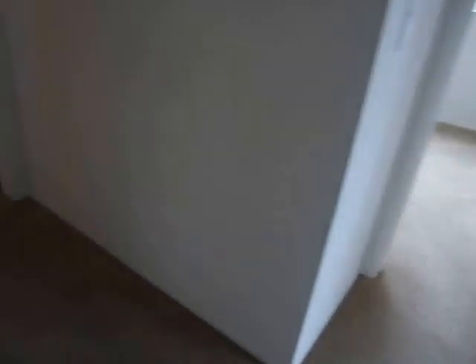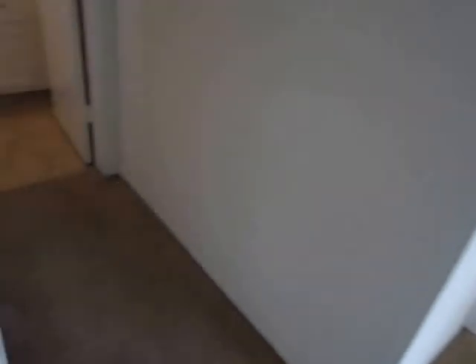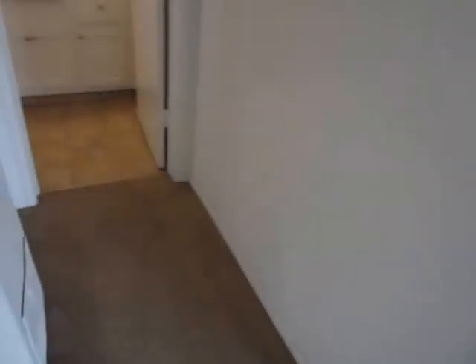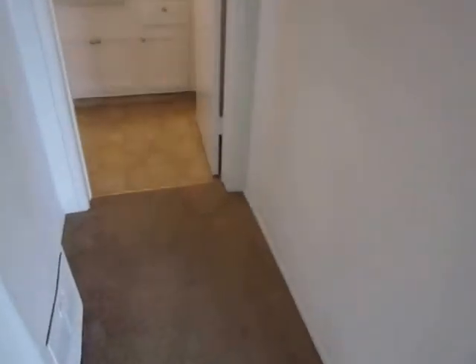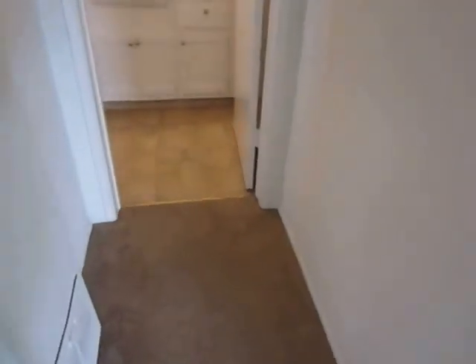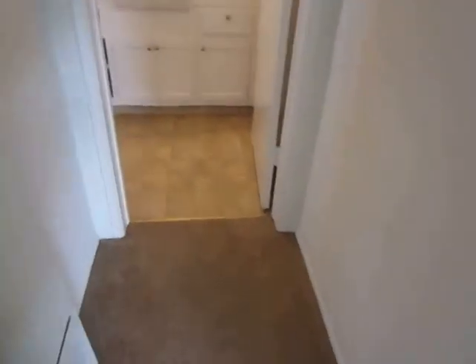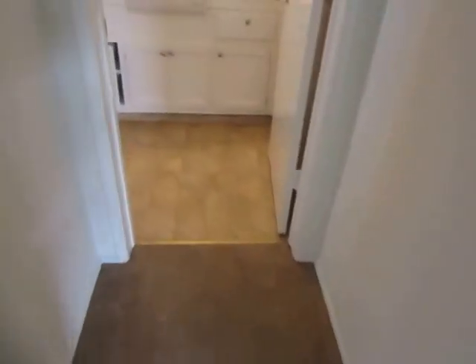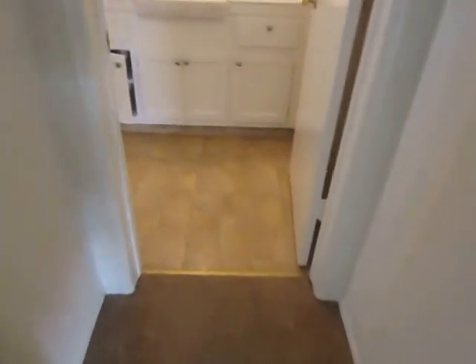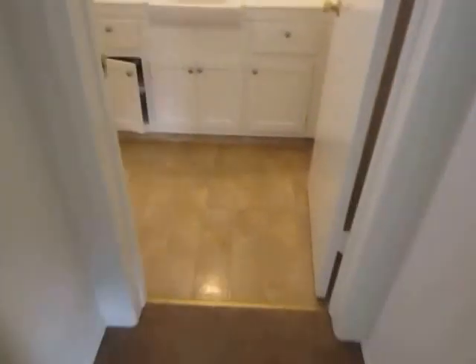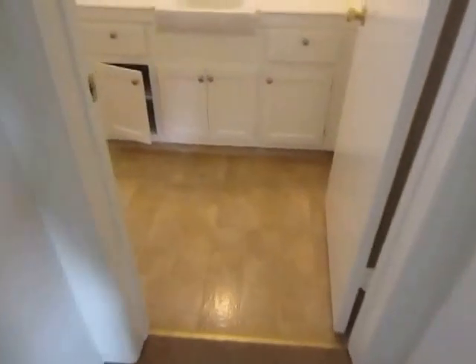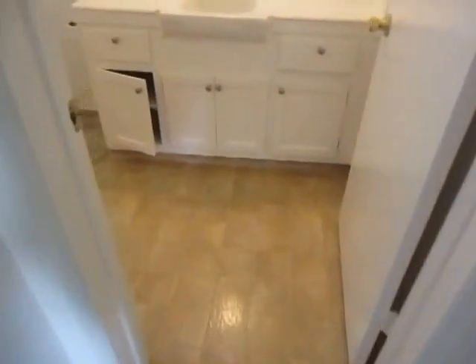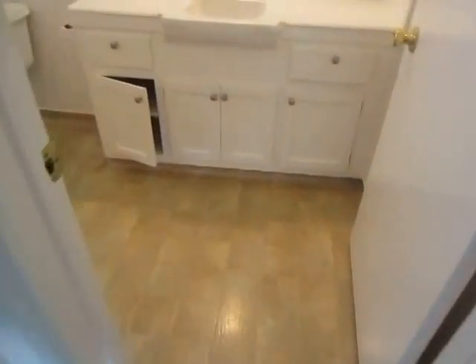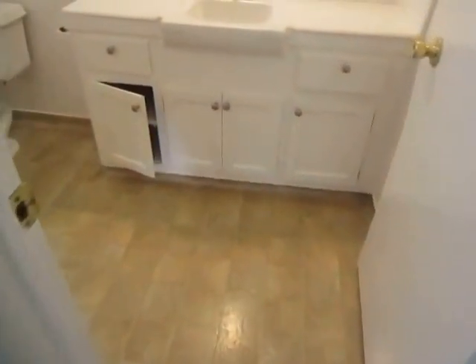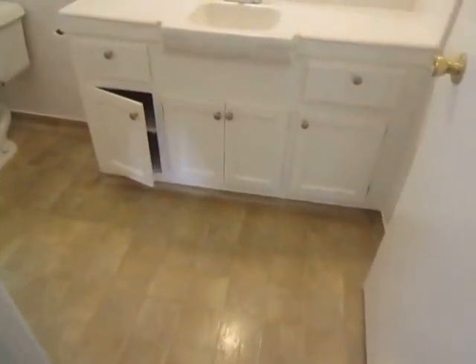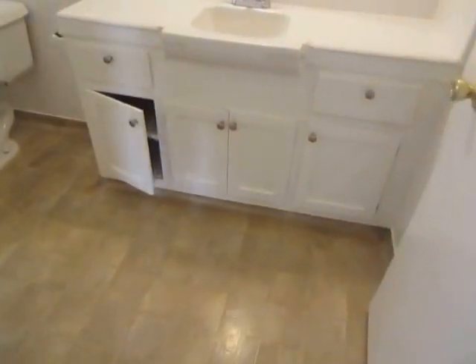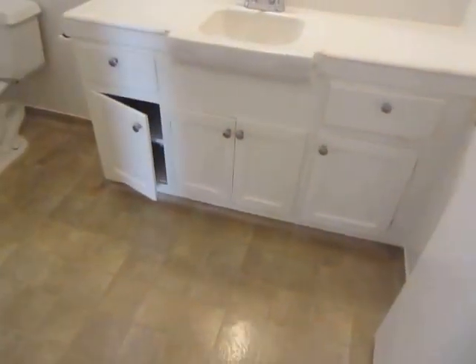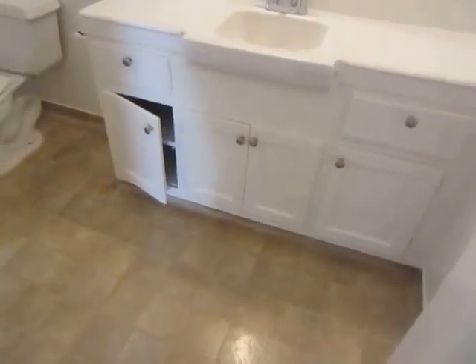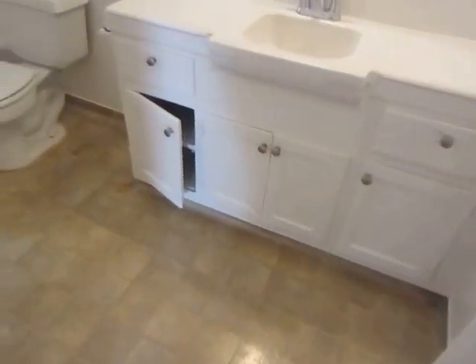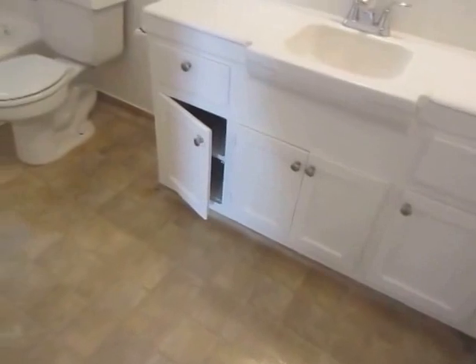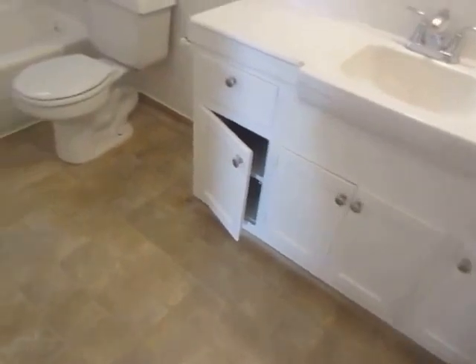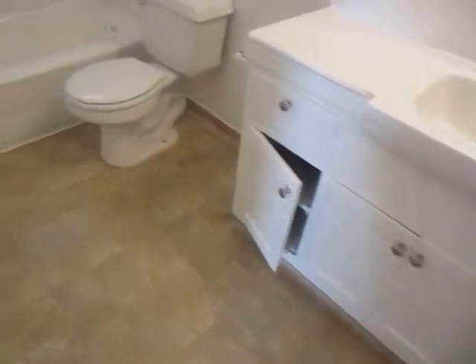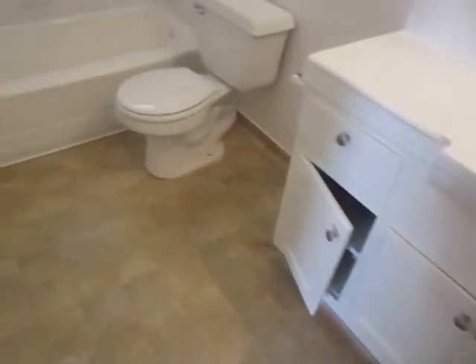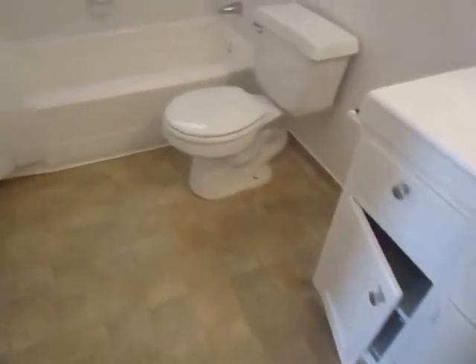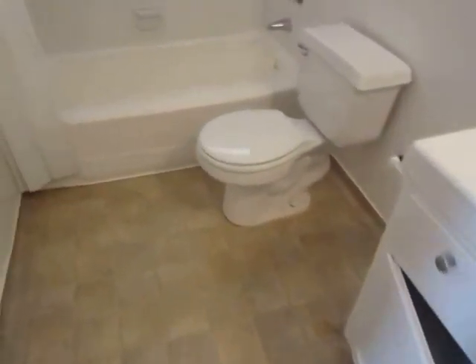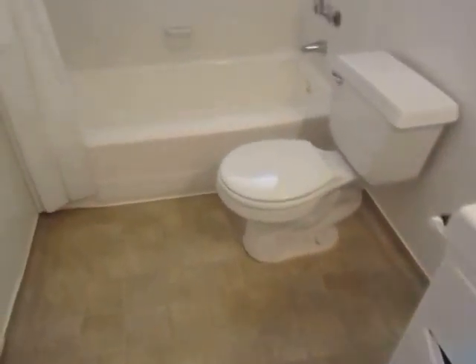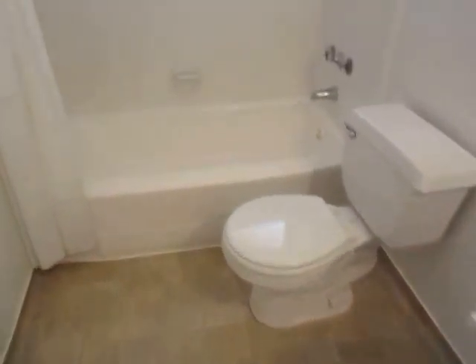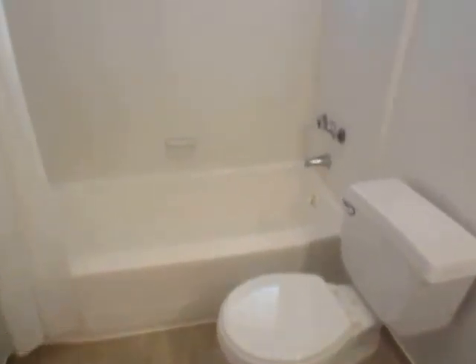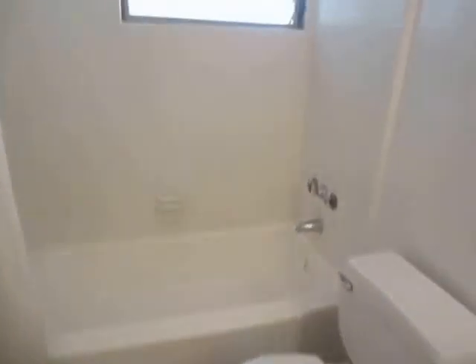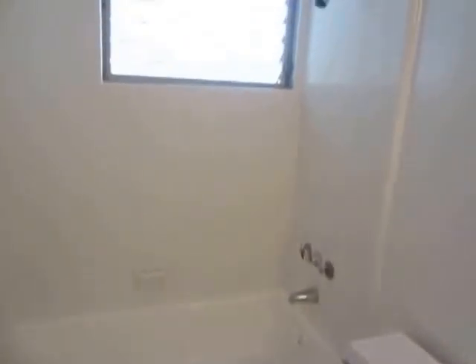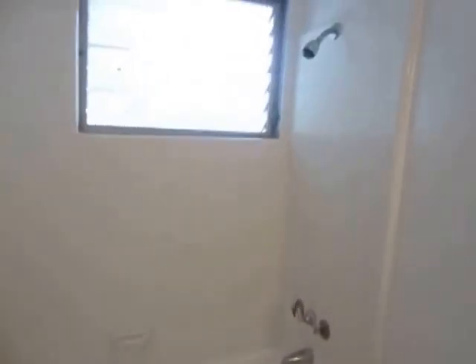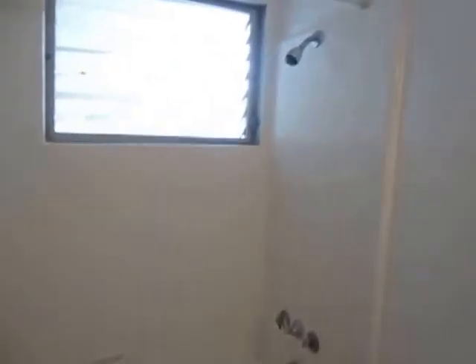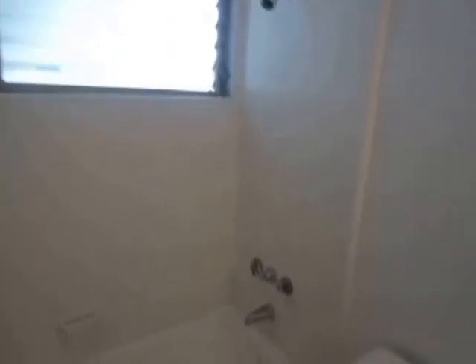Here in the hallway is the bathroom, which has a large vanity with plenty of counter and cabinet space and a full tub and shower.